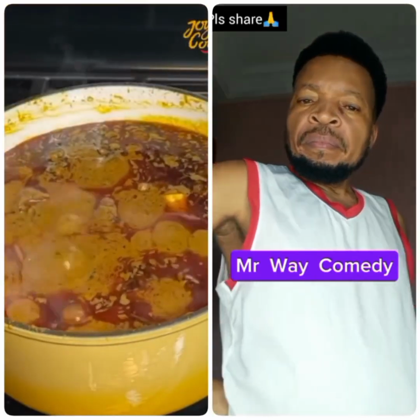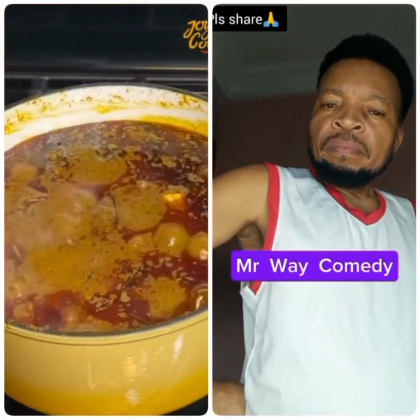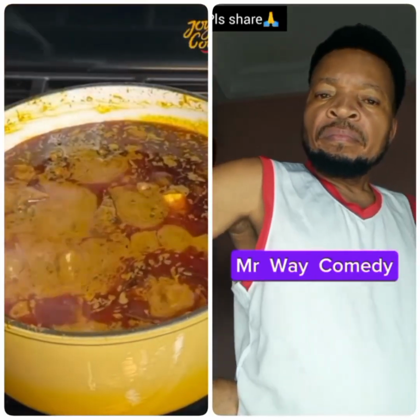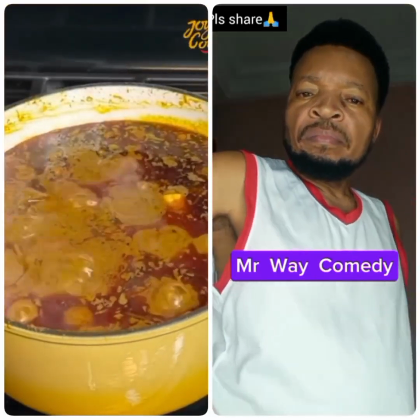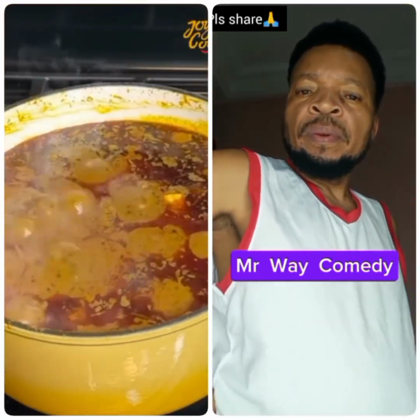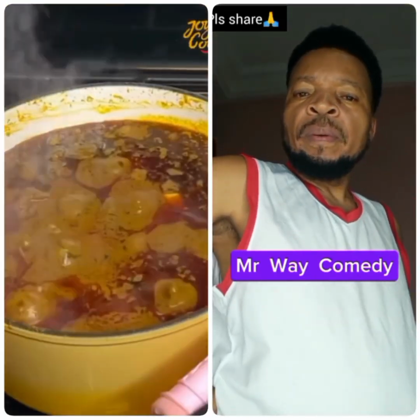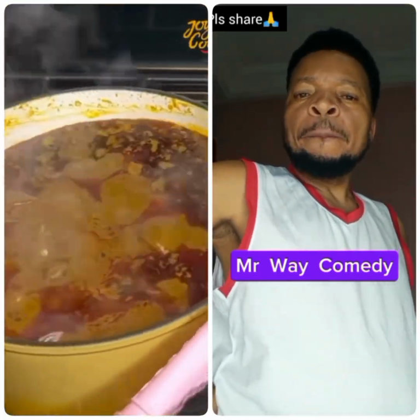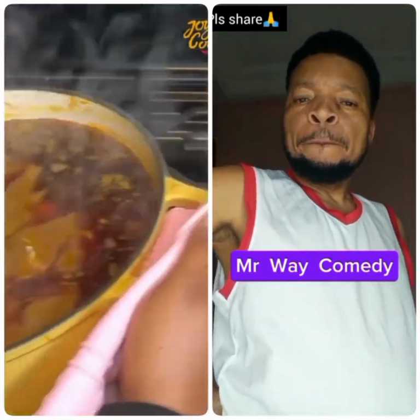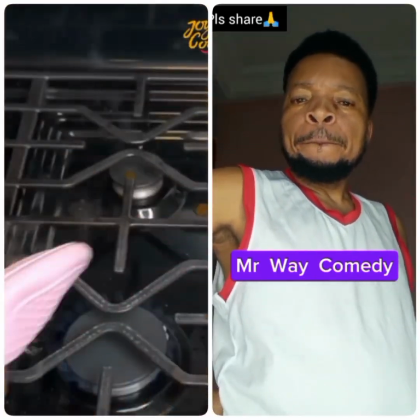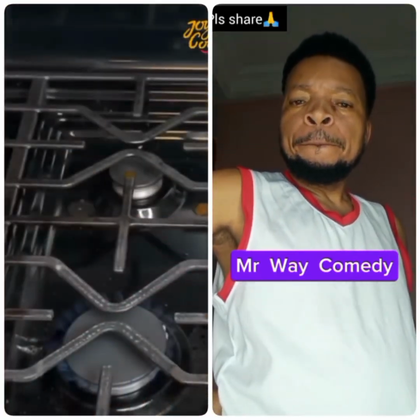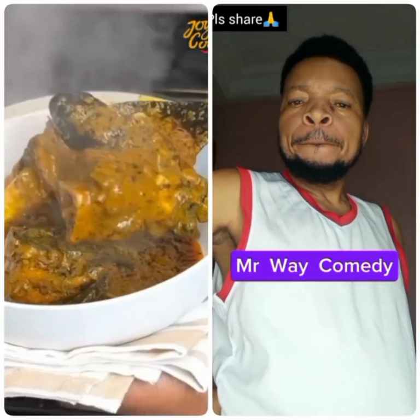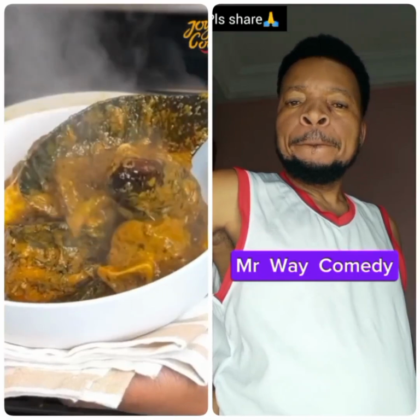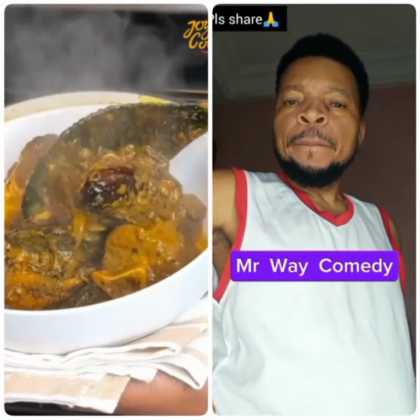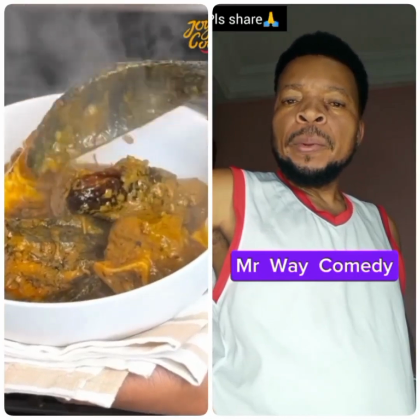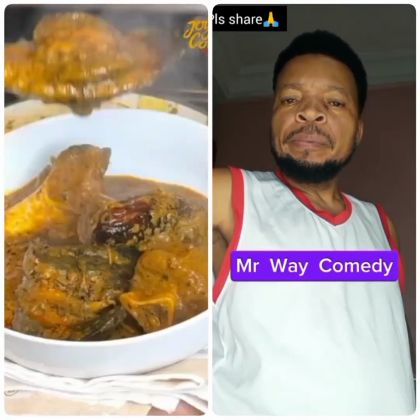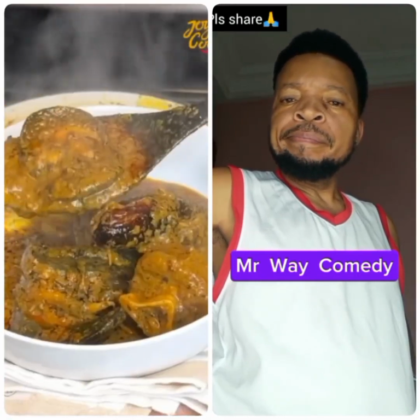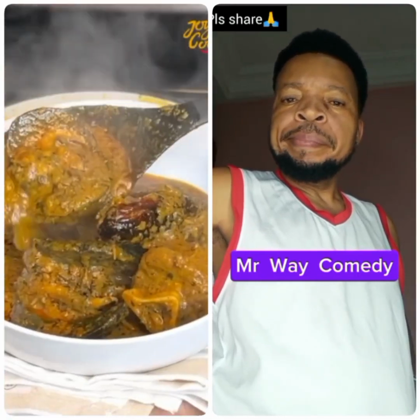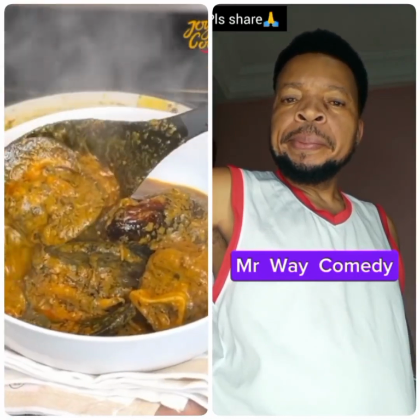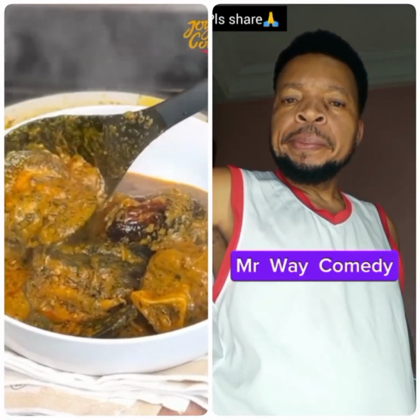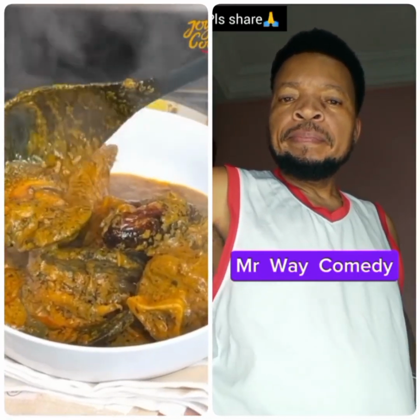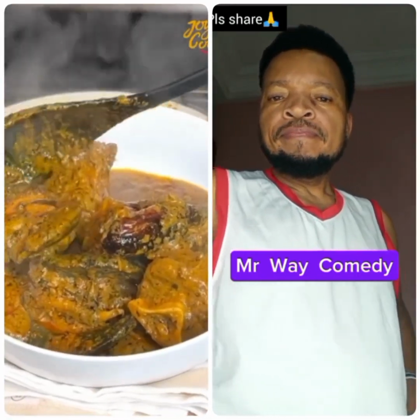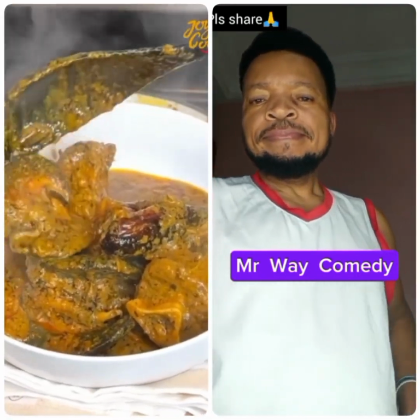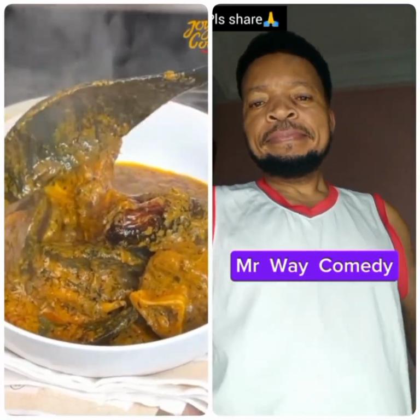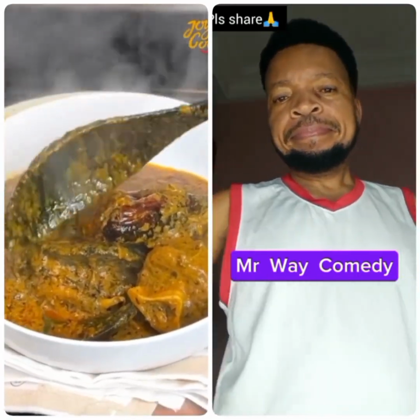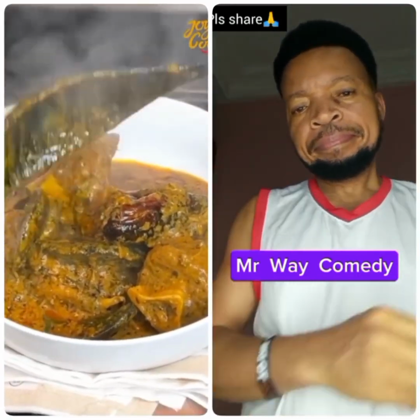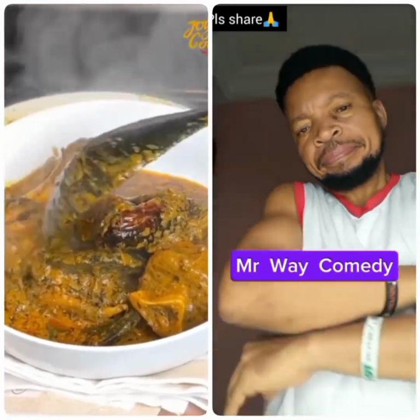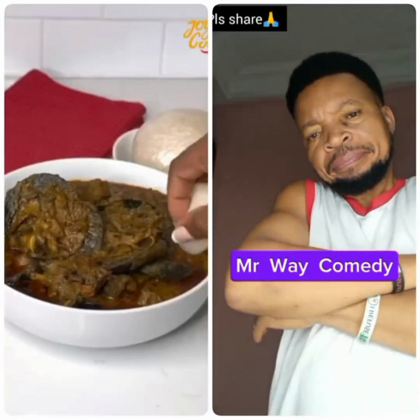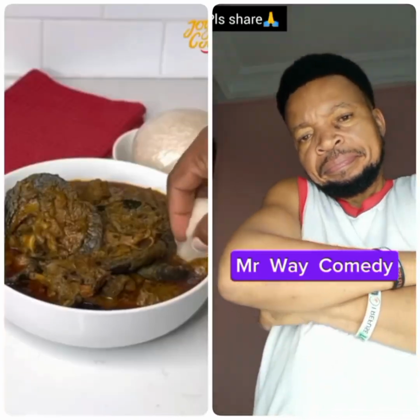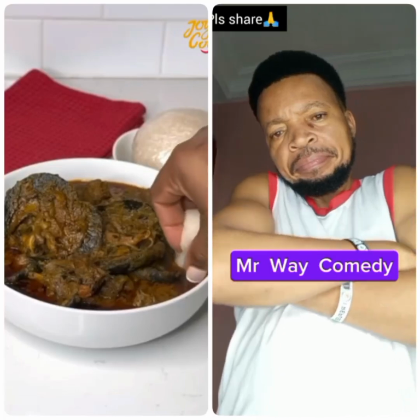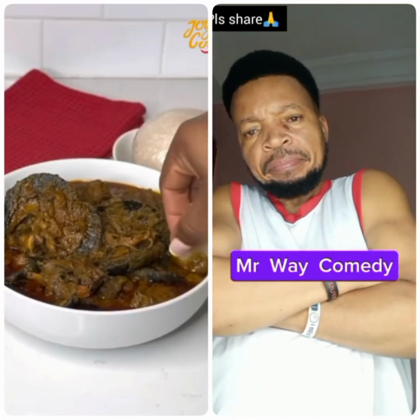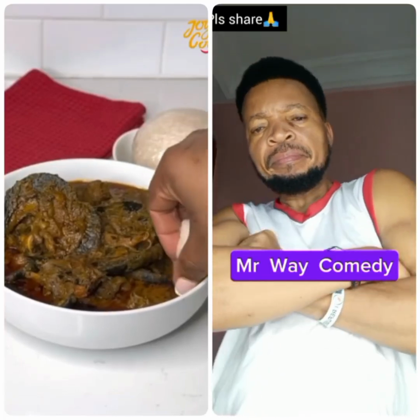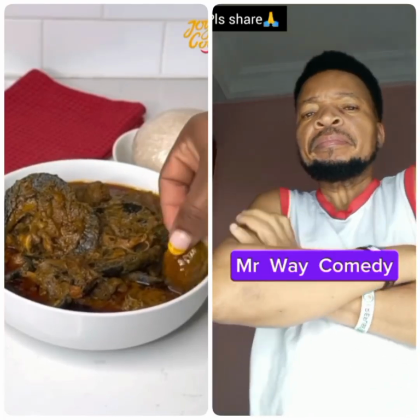Best served with which swallow? Let me know in the comment section. Although I had this with eba and it was still very good. Thank you so much for watching. See you in my next one. Bye.